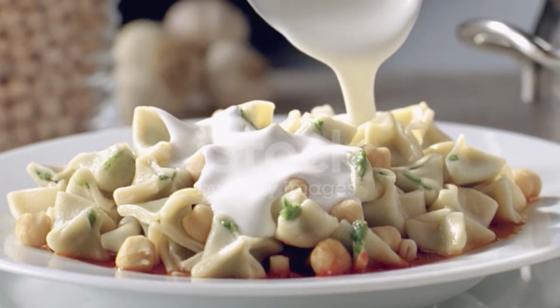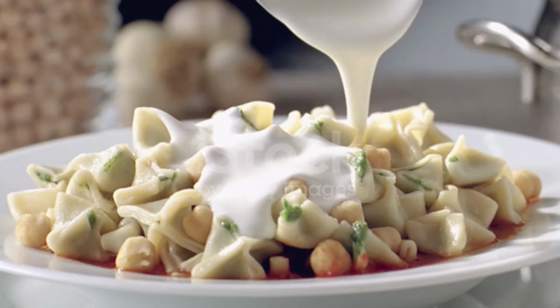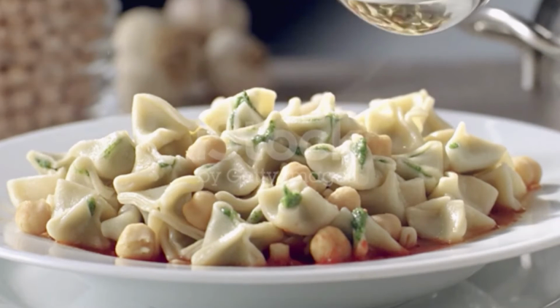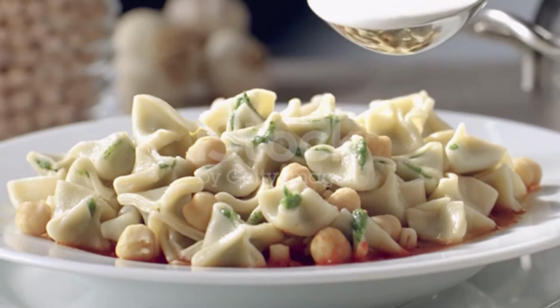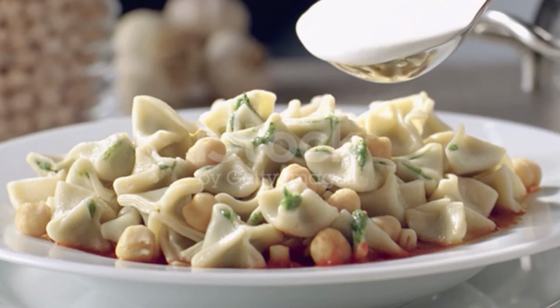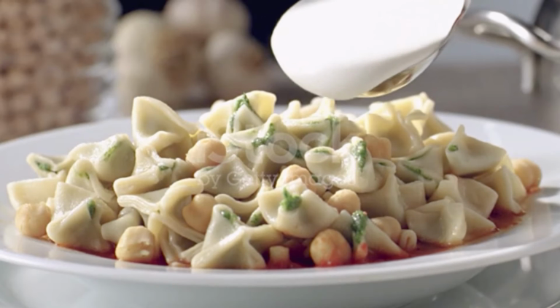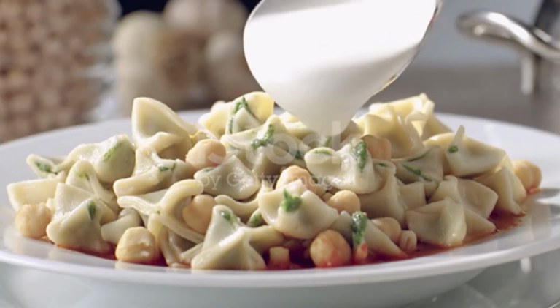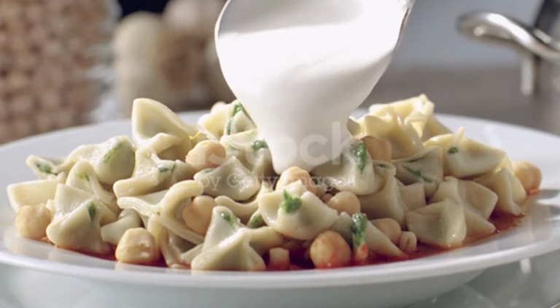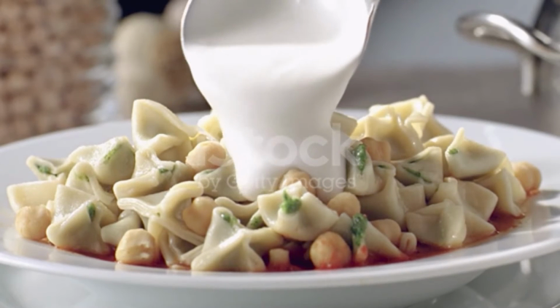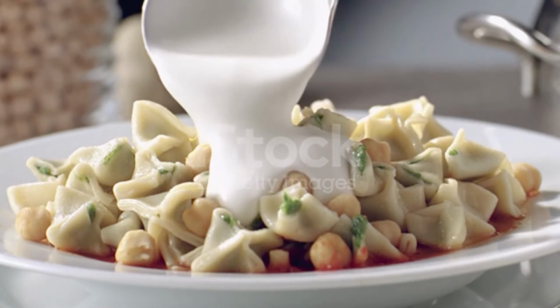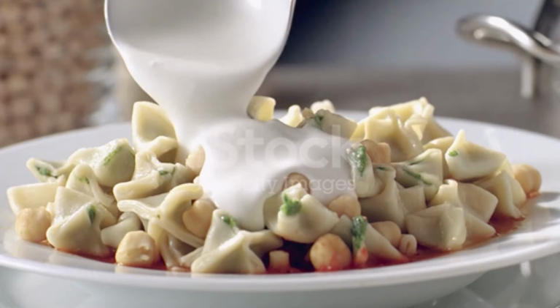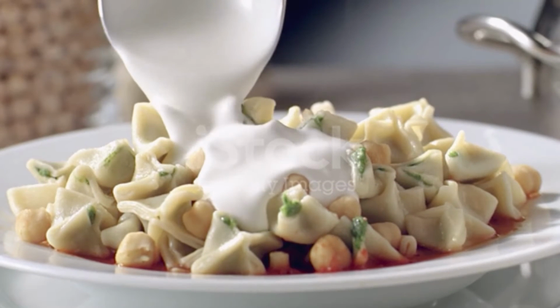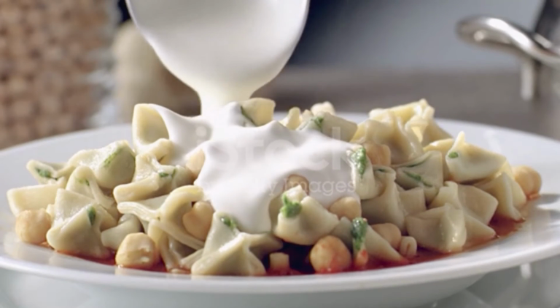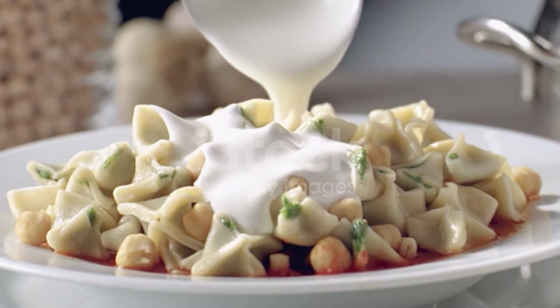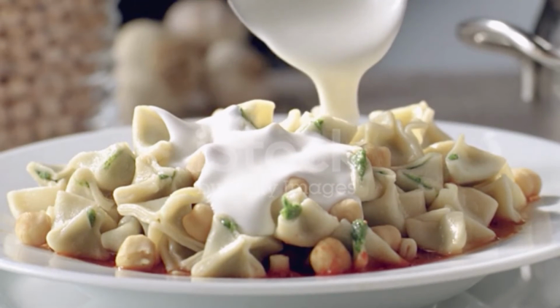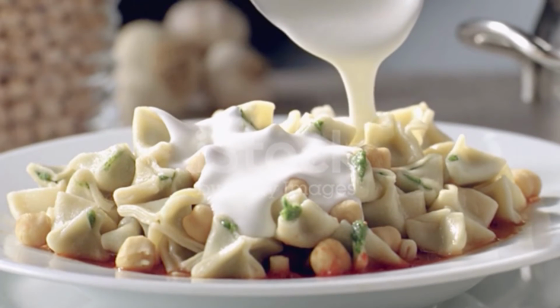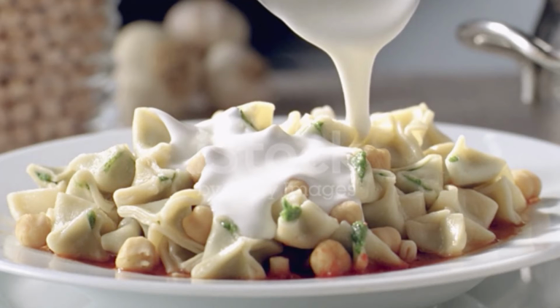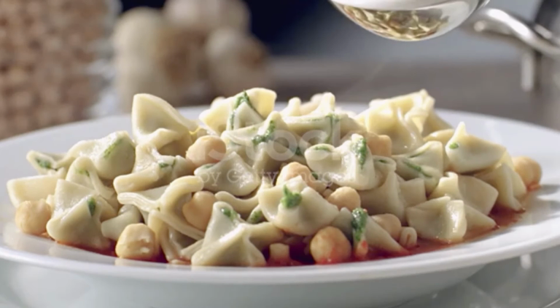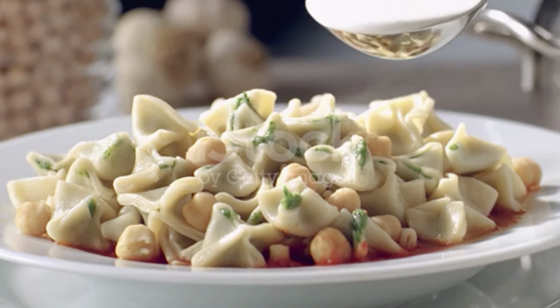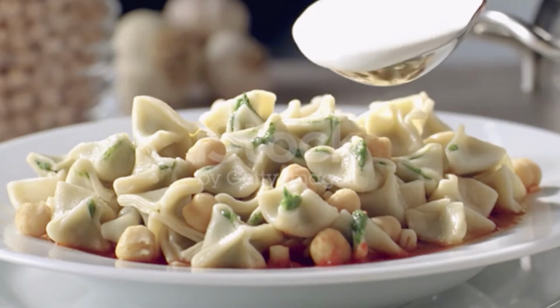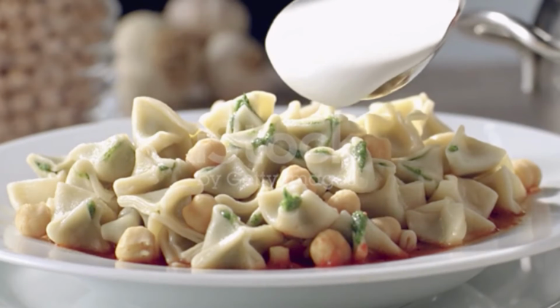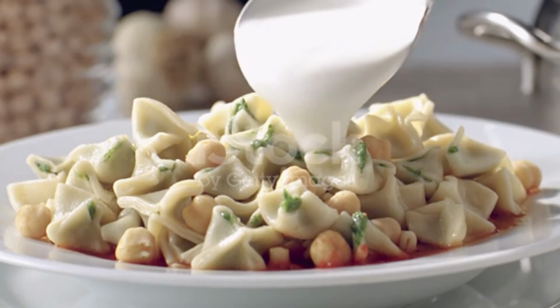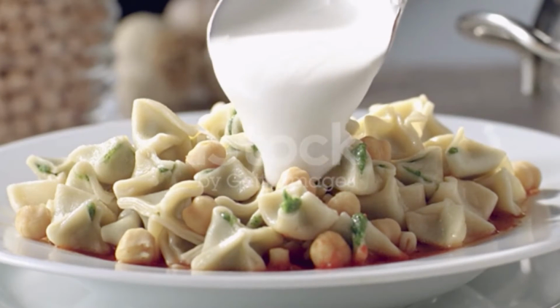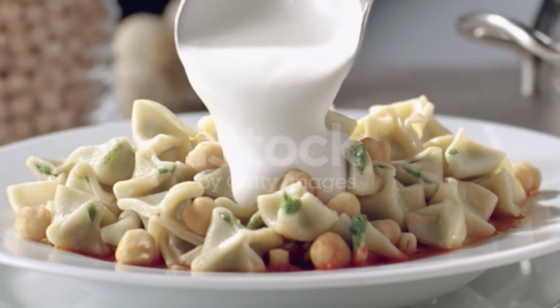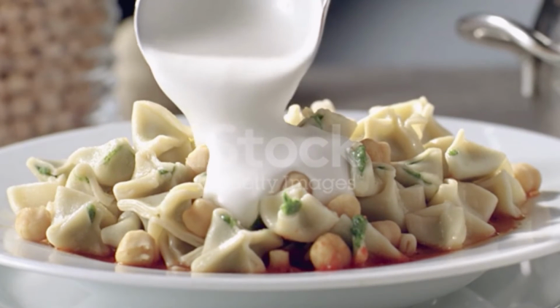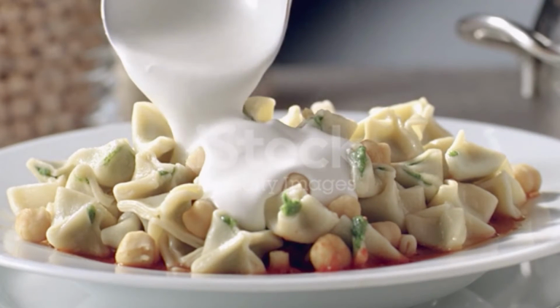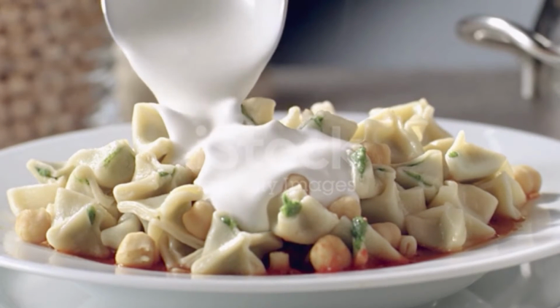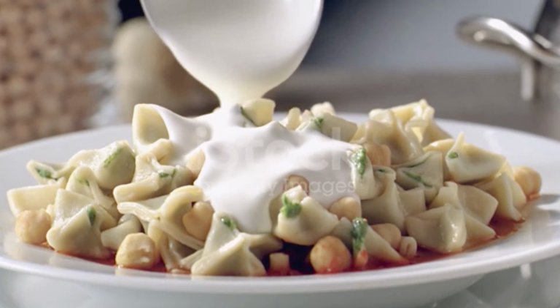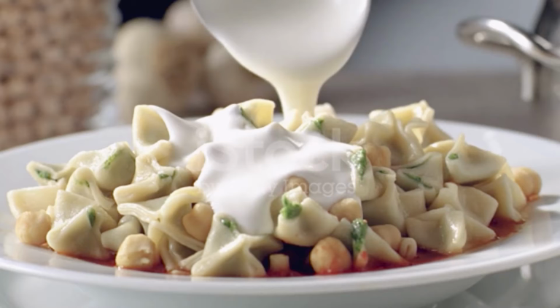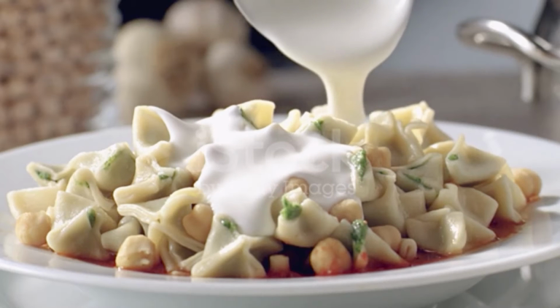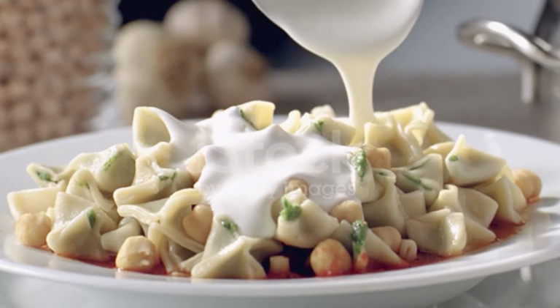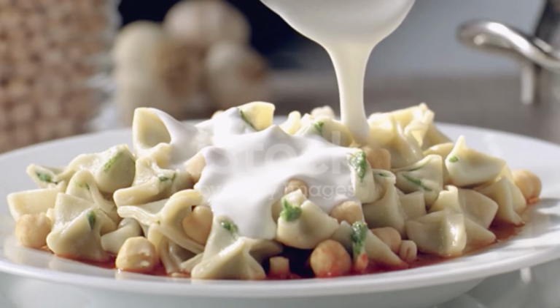Shred the onions and place them in a colander or sieve set over a bowl, drain the juice and discard. Combine the onion, ground beef, salt, and pepper. Mix the meat well with a spoon until mashed.